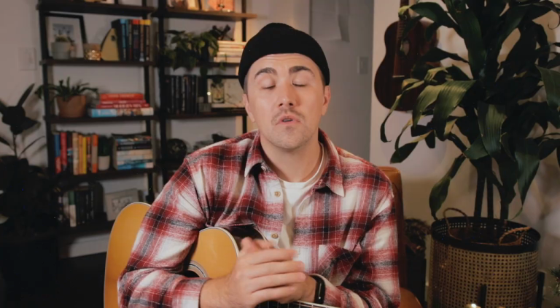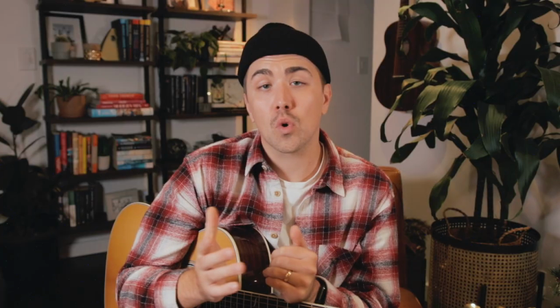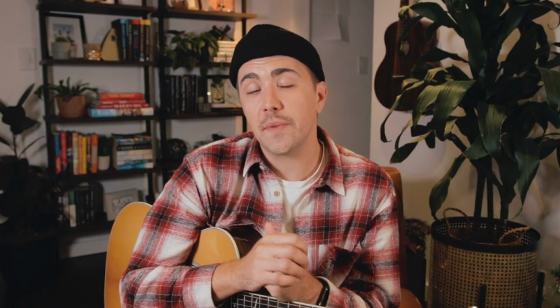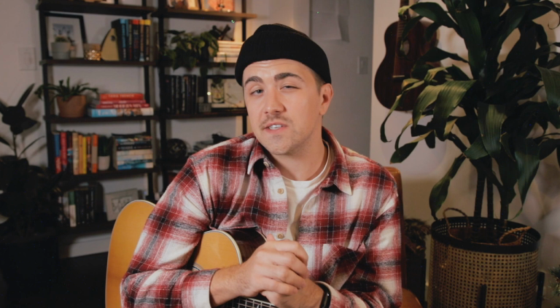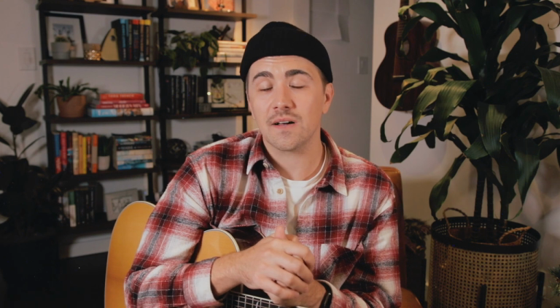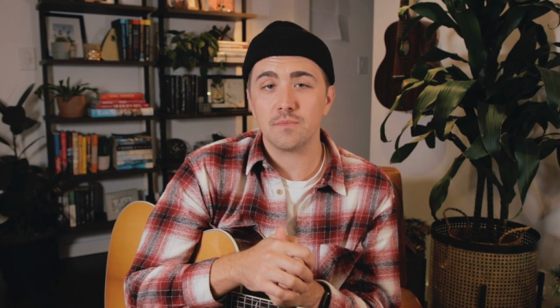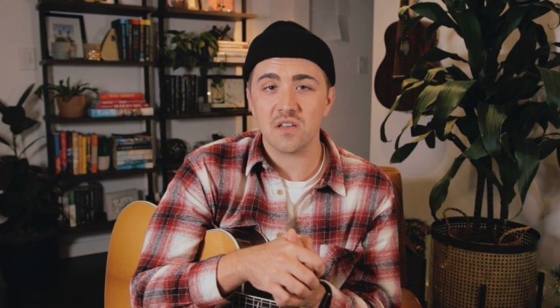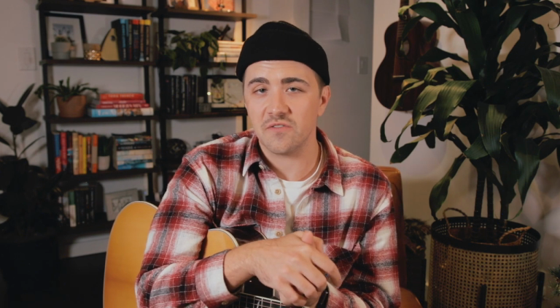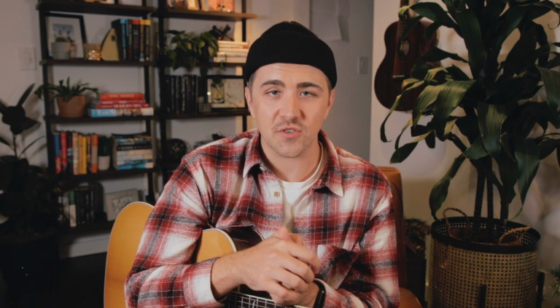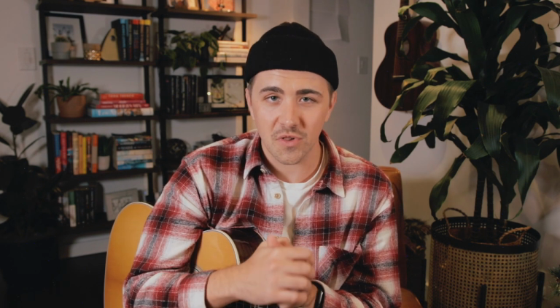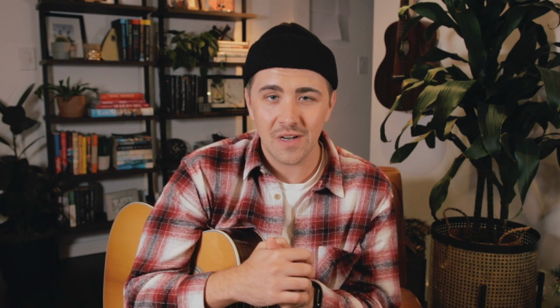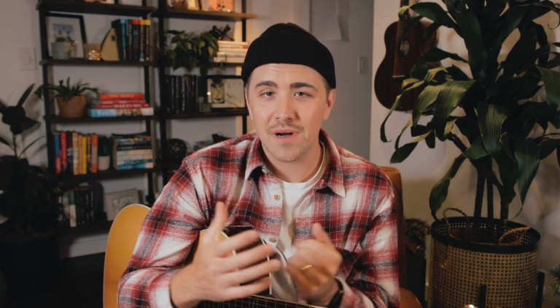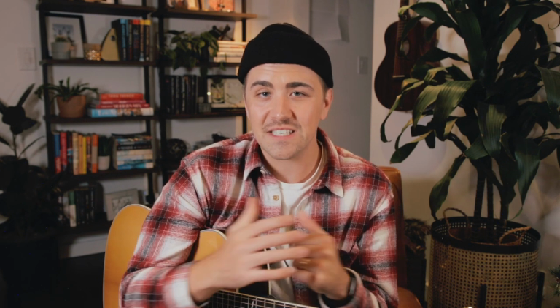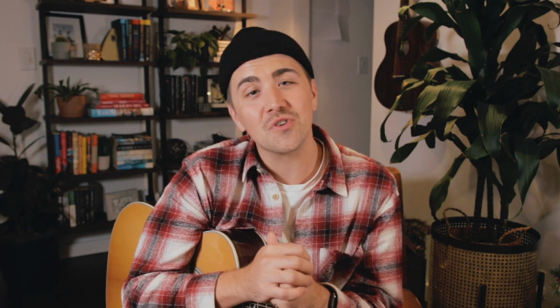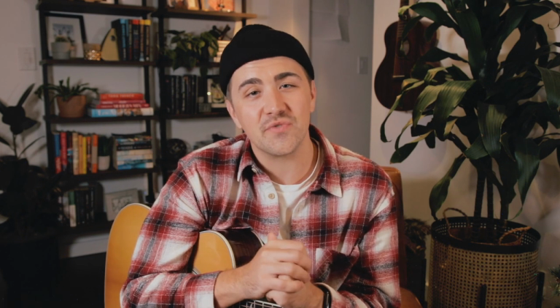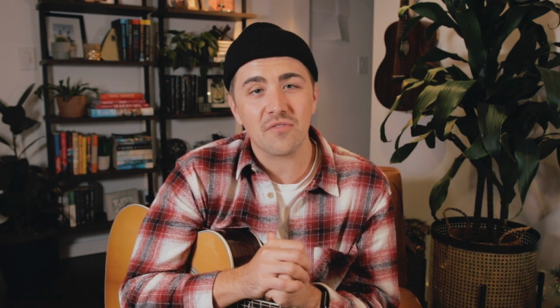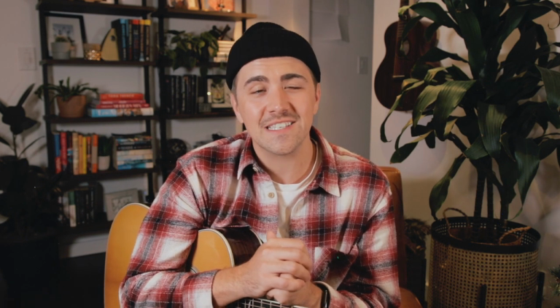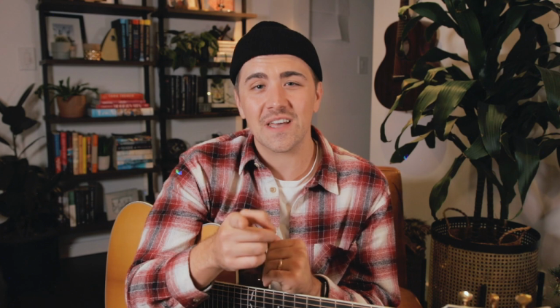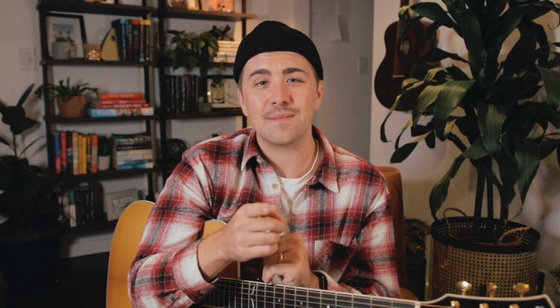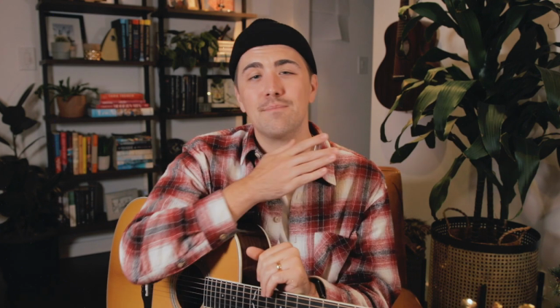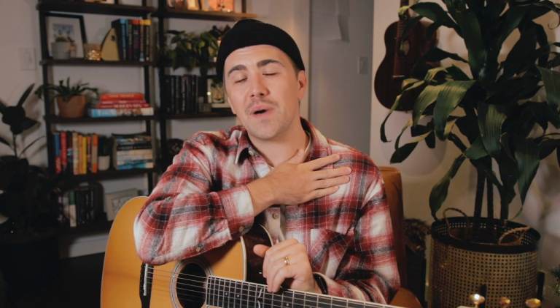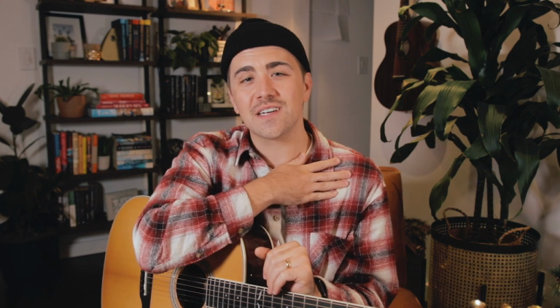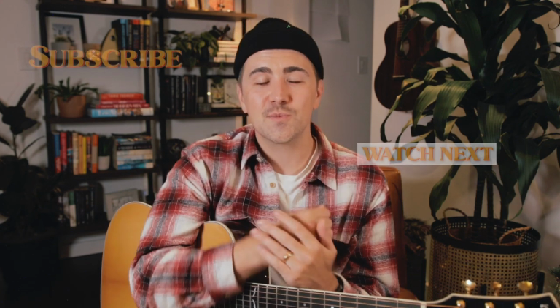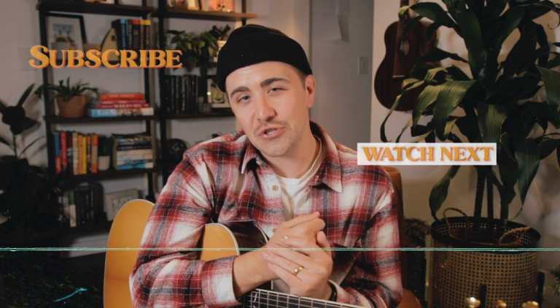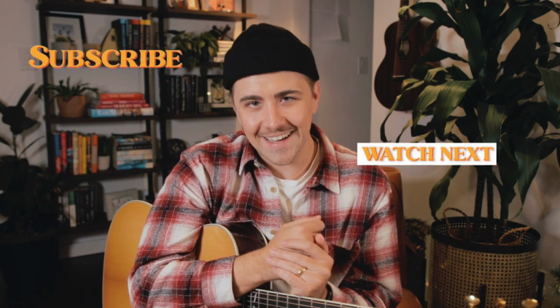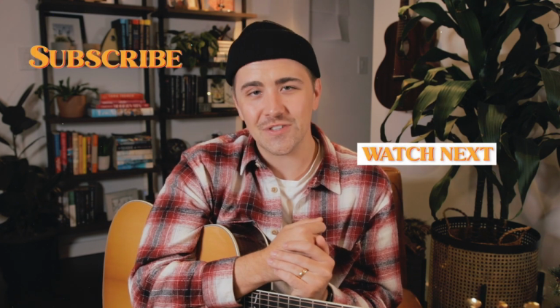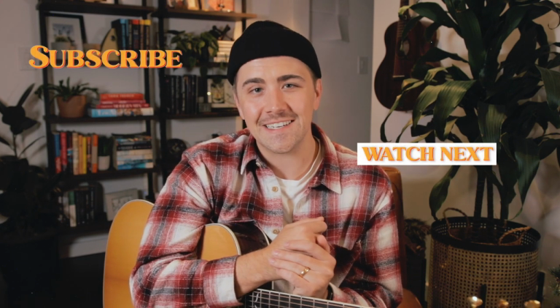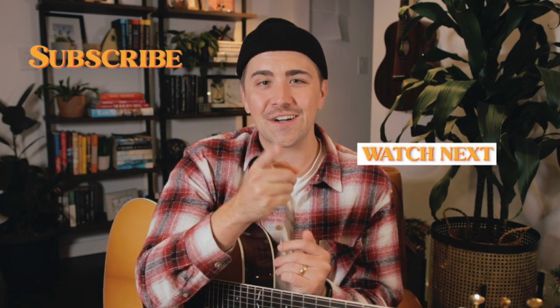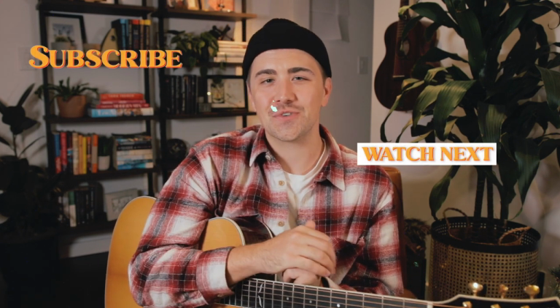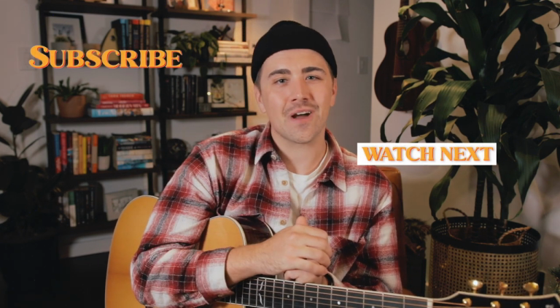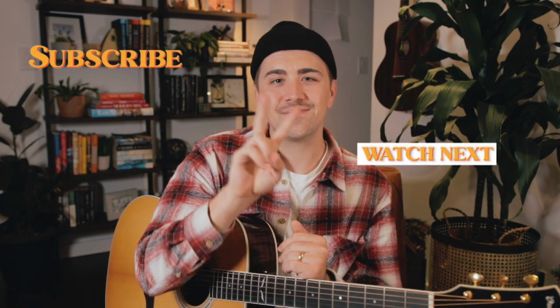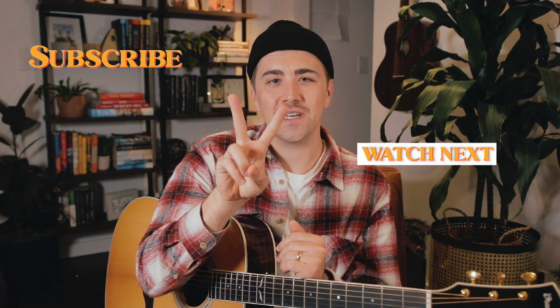For more information on the Topanga collection, please visit the video description below. But that's going to do it for today's video, my friends. Until next time, my name's Patrick. It's been a pleasure getting to hang with you today. I'll catch you real soon, all right? Peace.